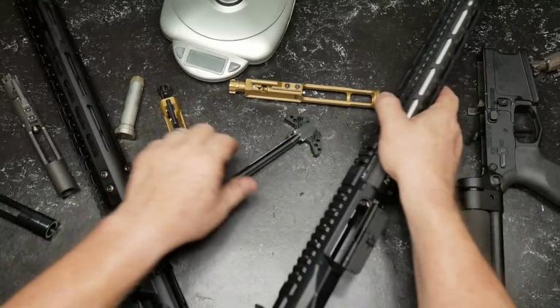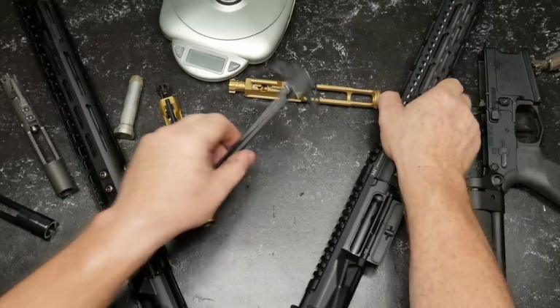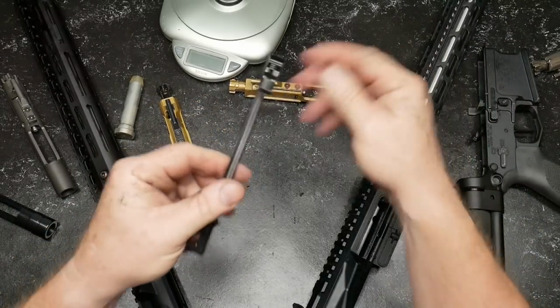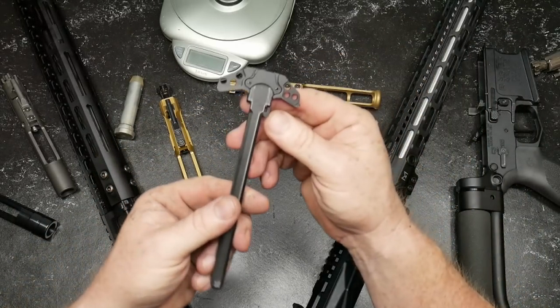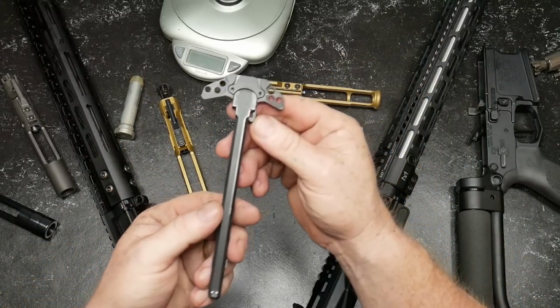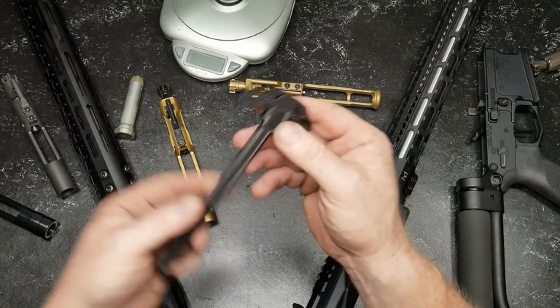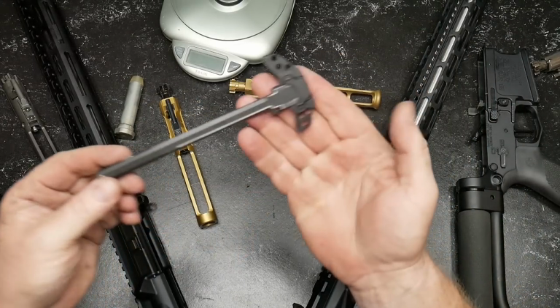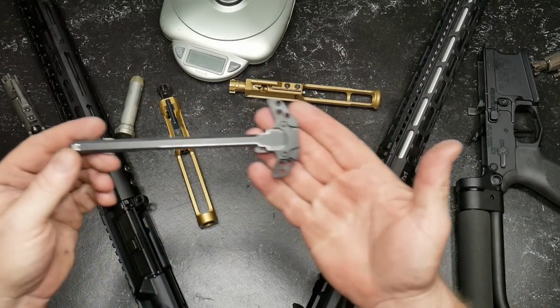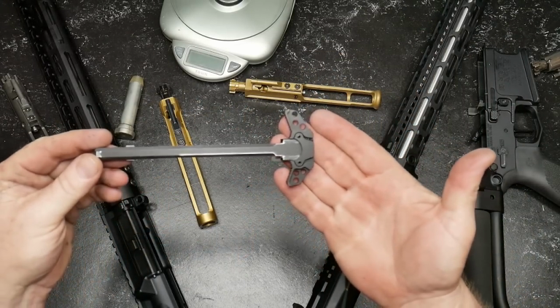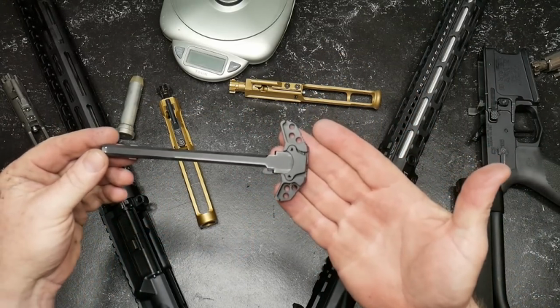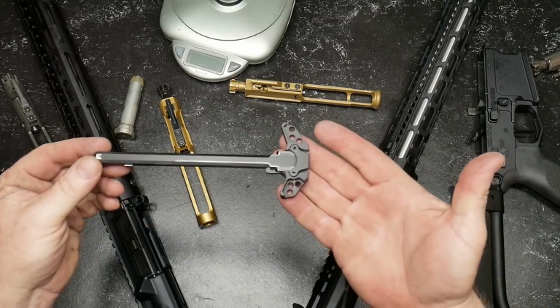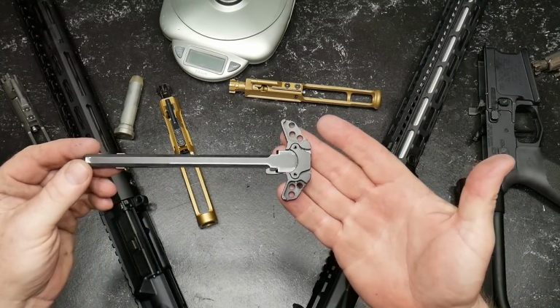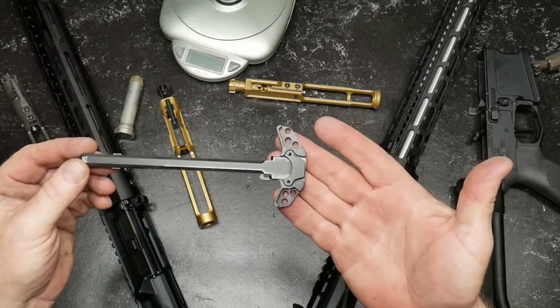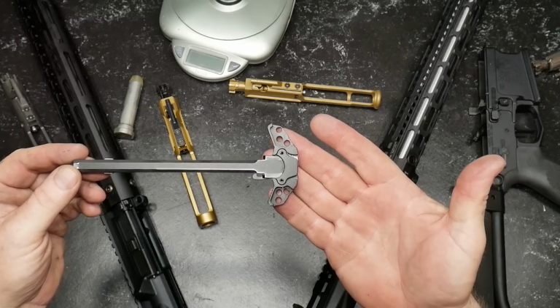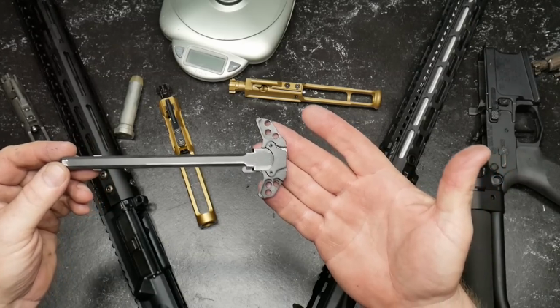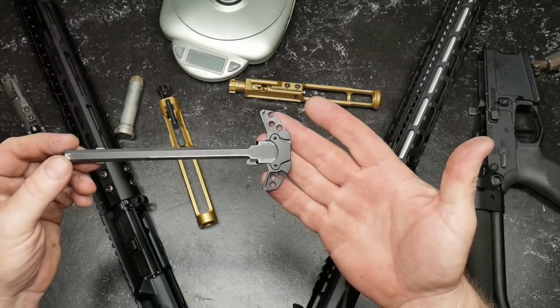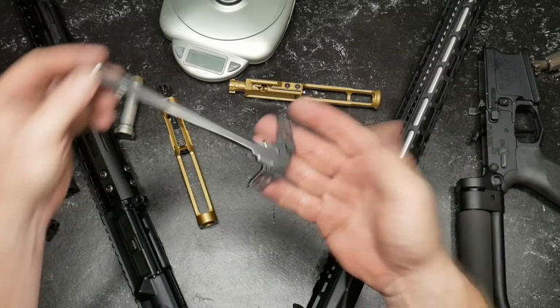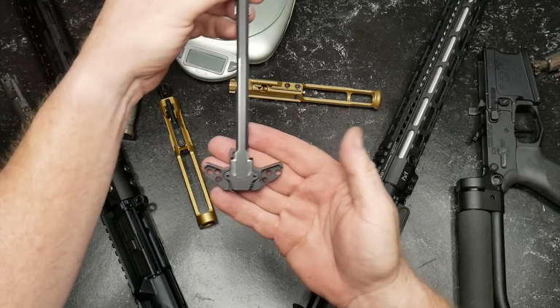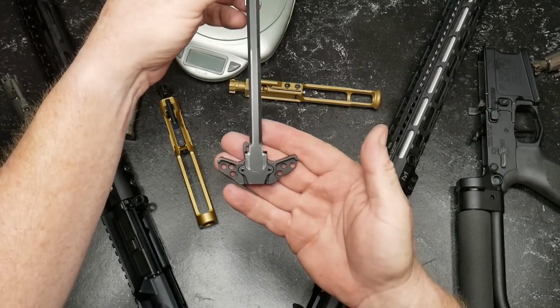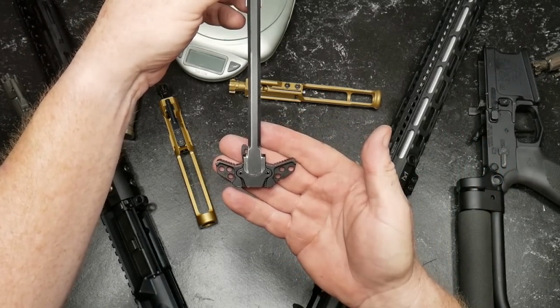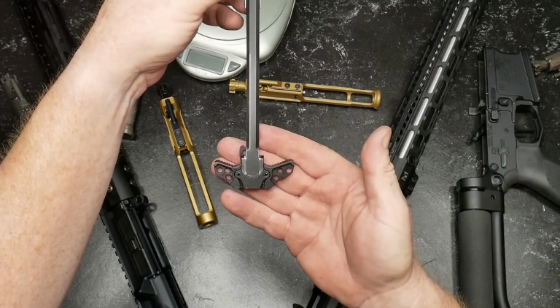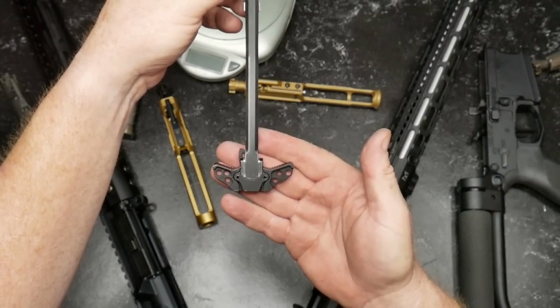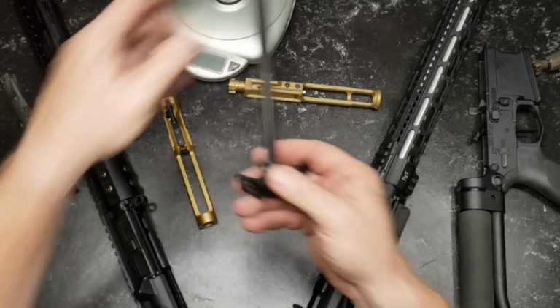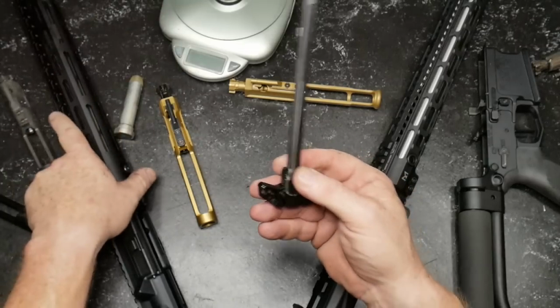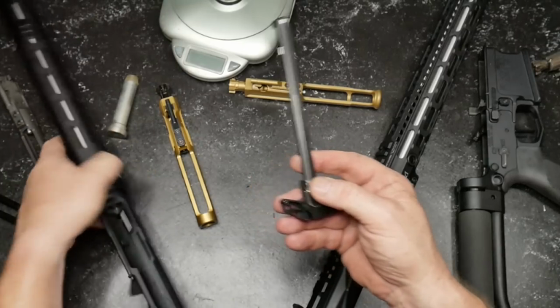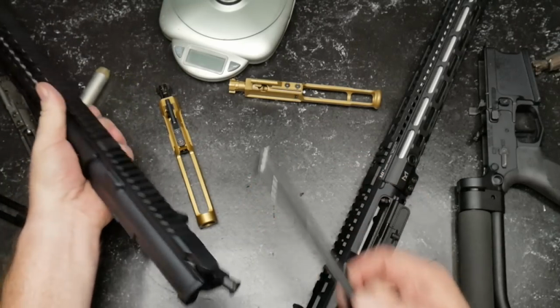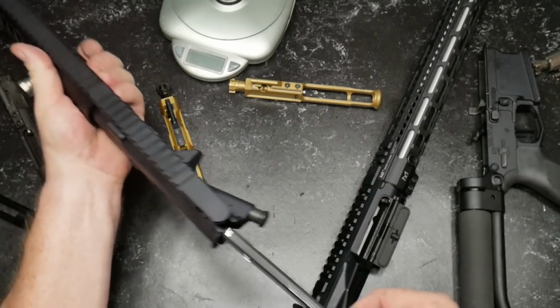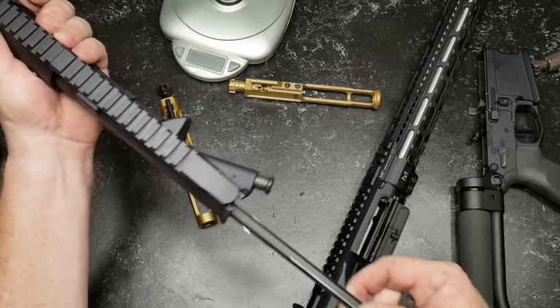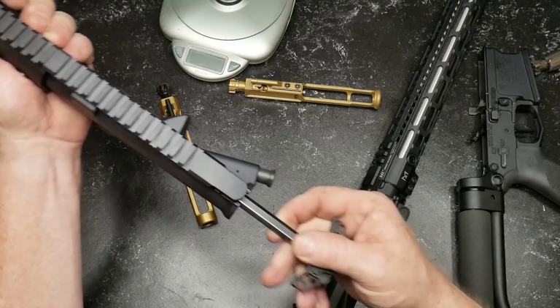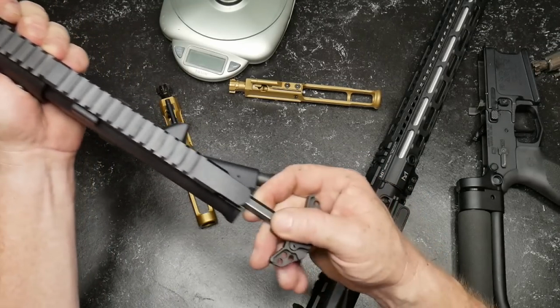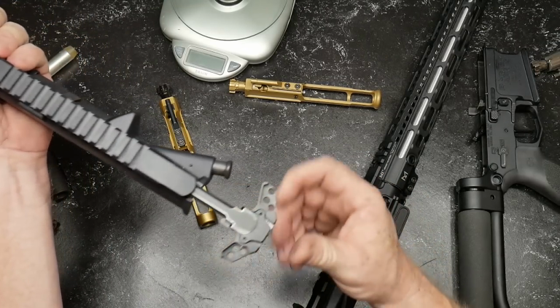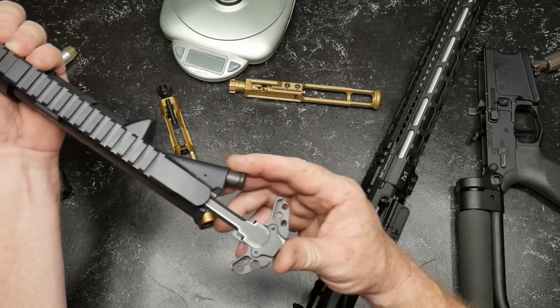Now, for the economical option, we're going to use this guy right here. You can get these off eBay for like $10 or $15. It's ambidextrous, which is one of the cool things. I don't mind it, but it's economical and that's why we're going to put it in here for $10 or $15.